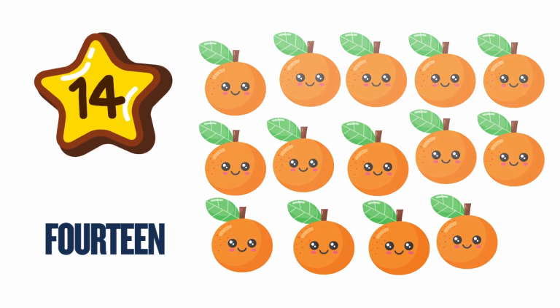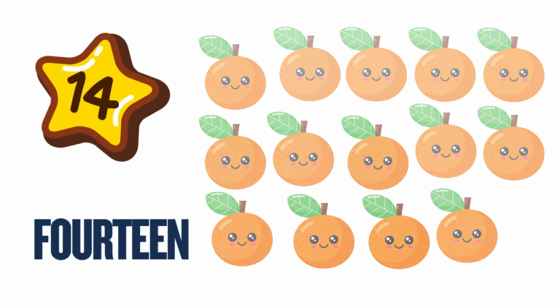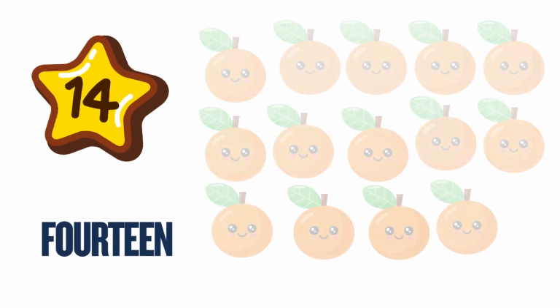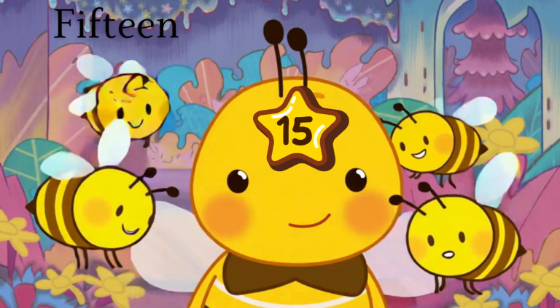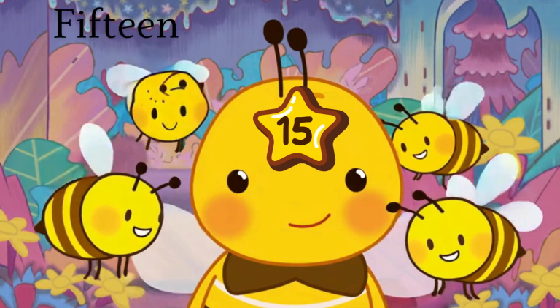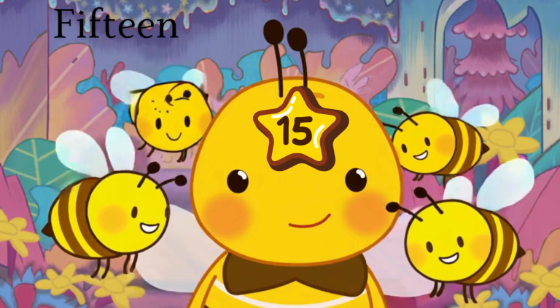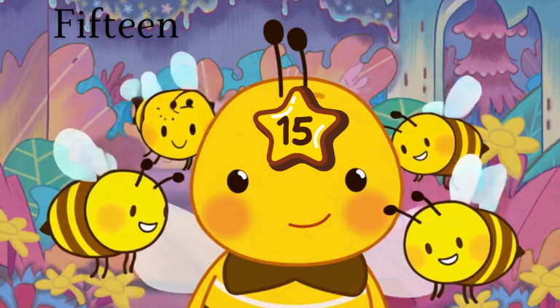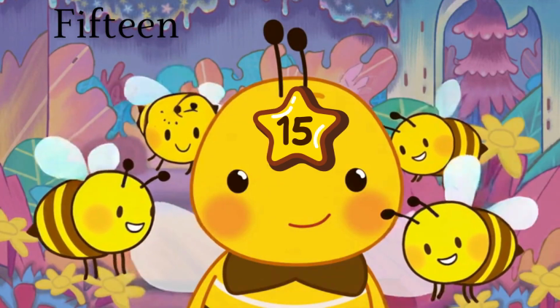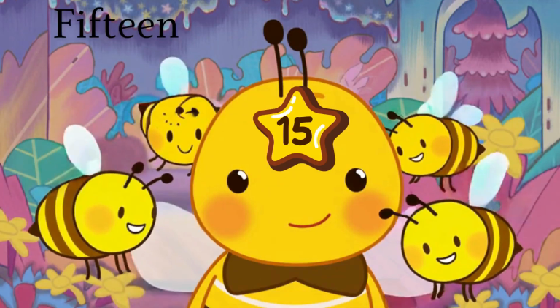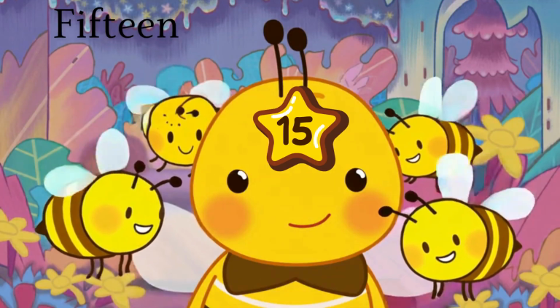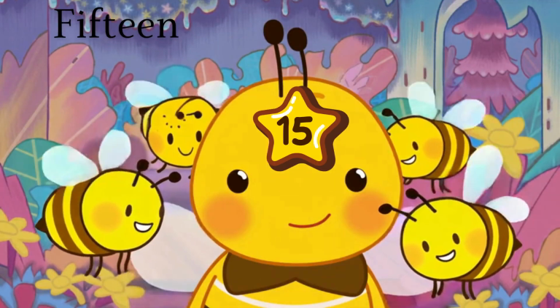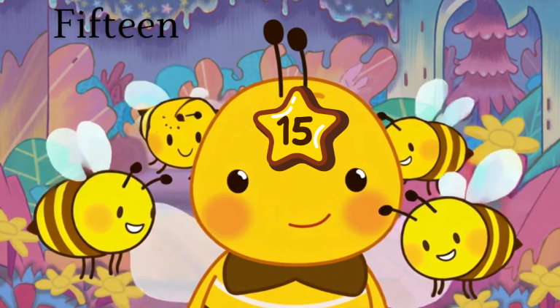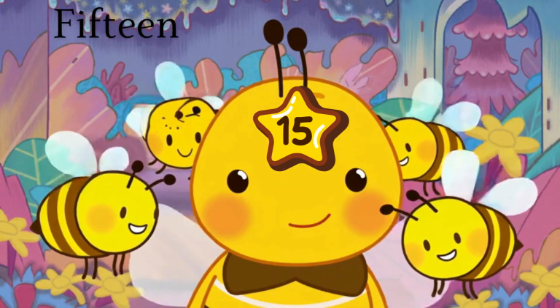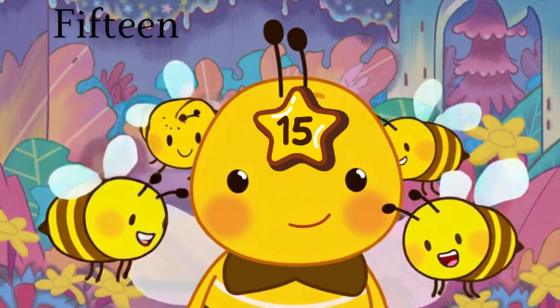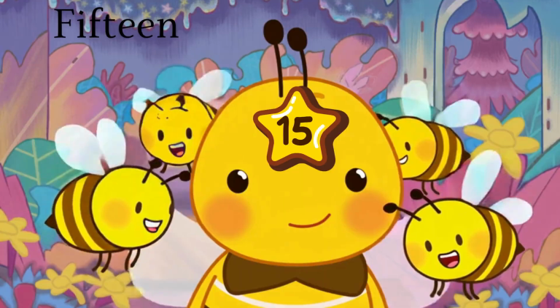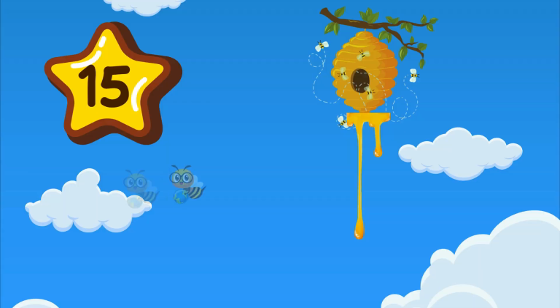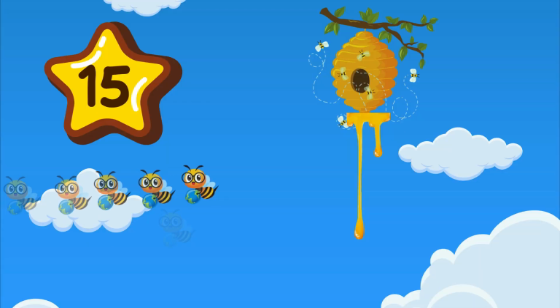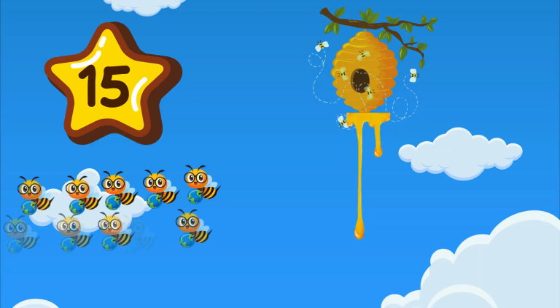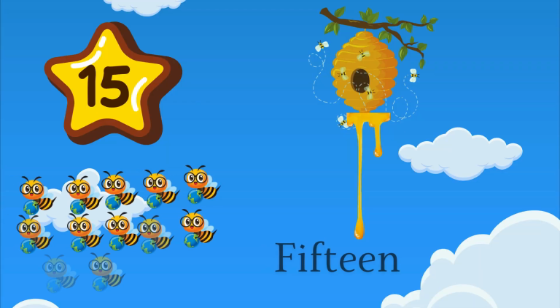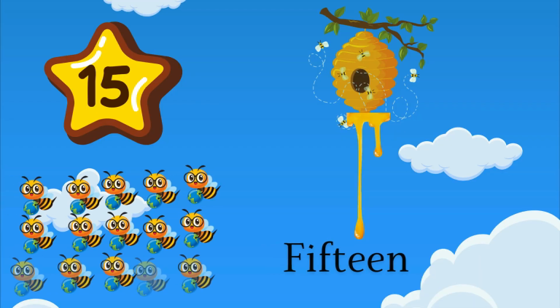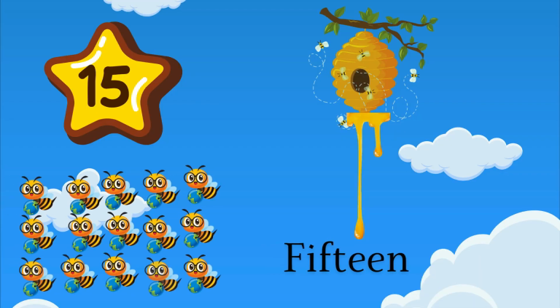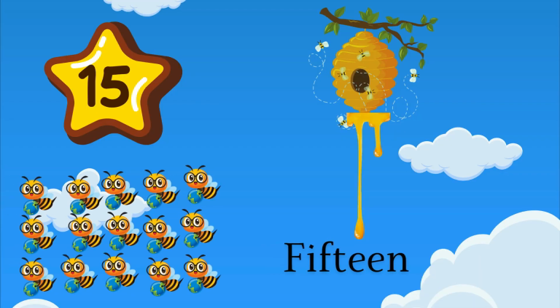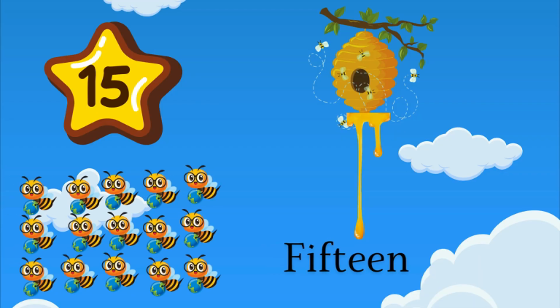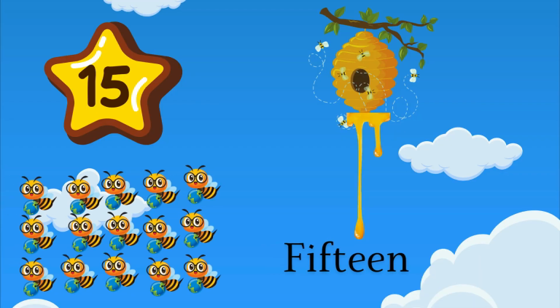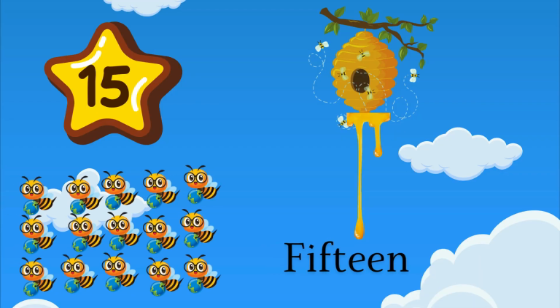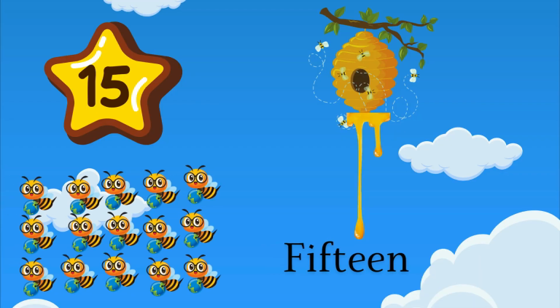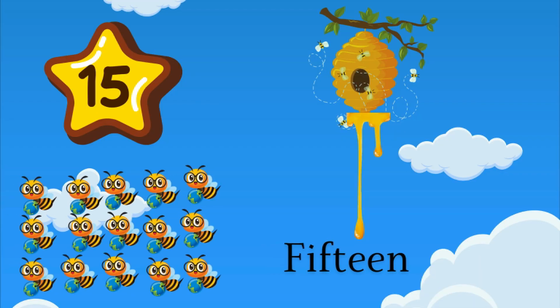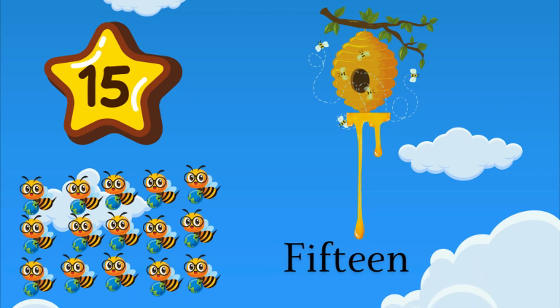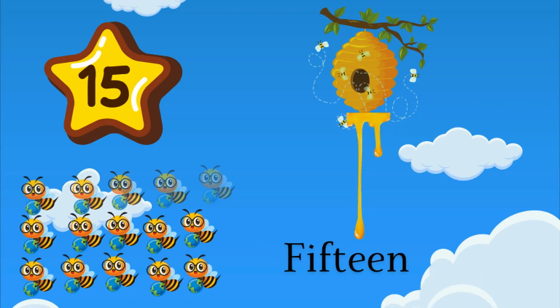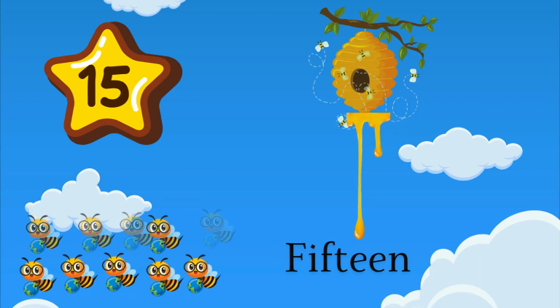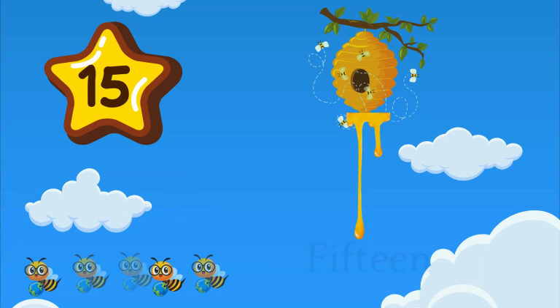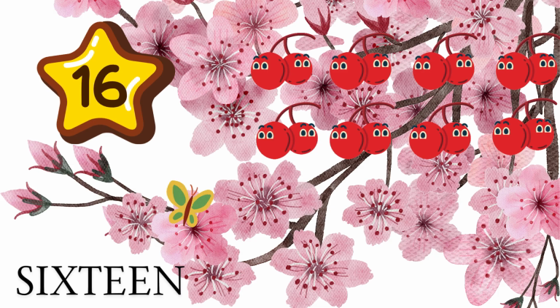15 is a one and five. High fives help us feel alive. How many pears upon the hive? 15 buzzin' bees arrive.